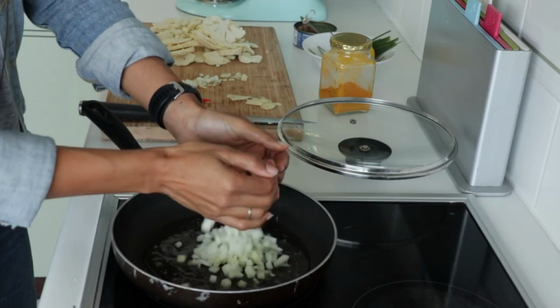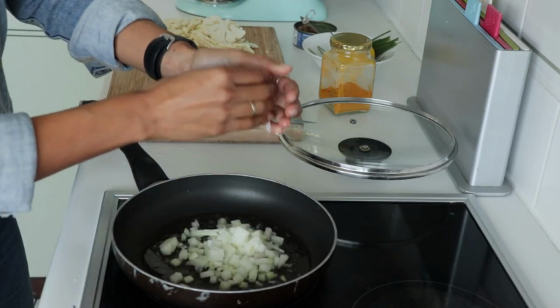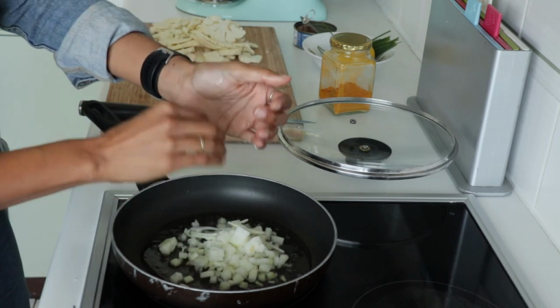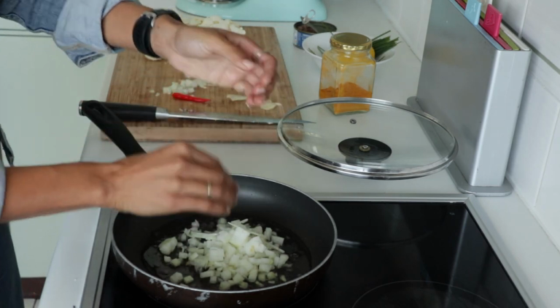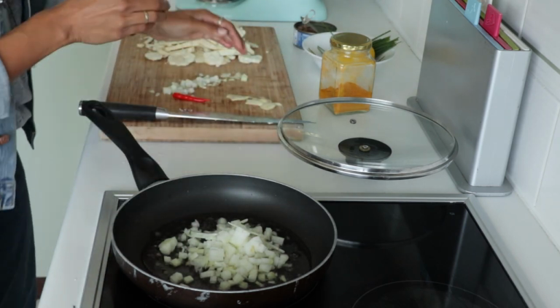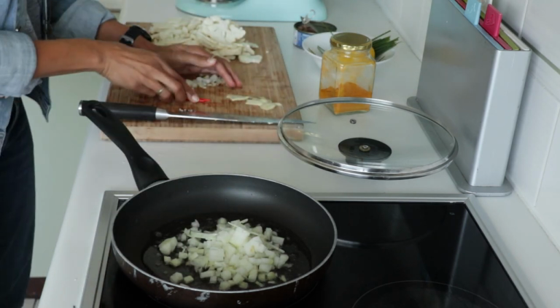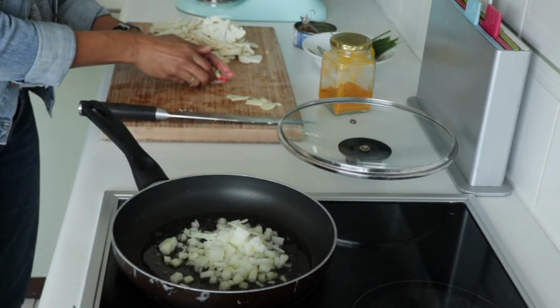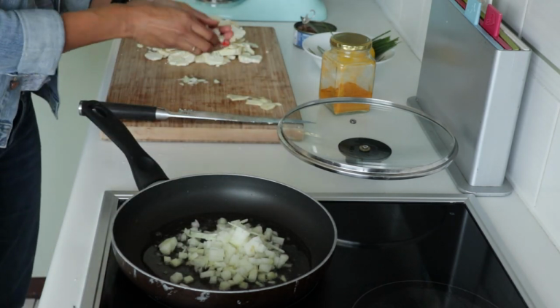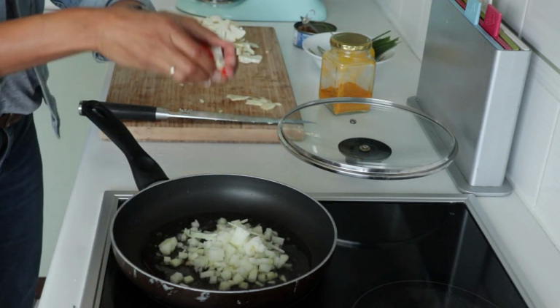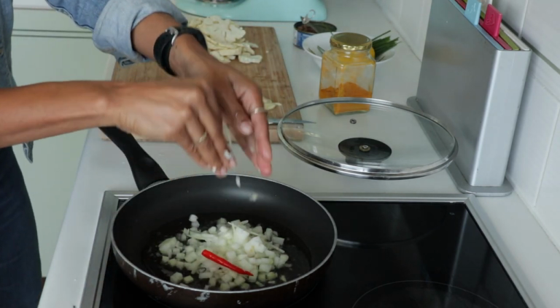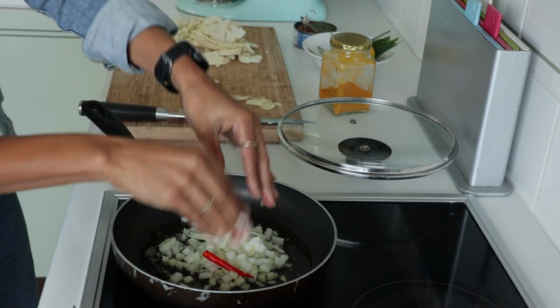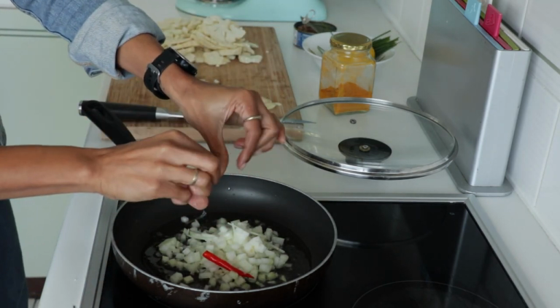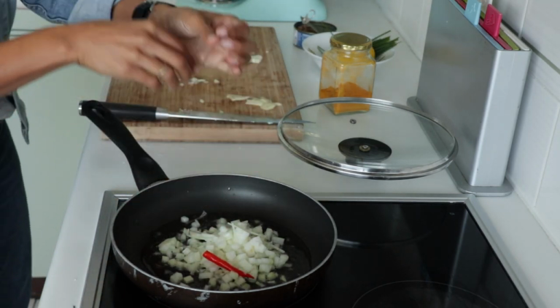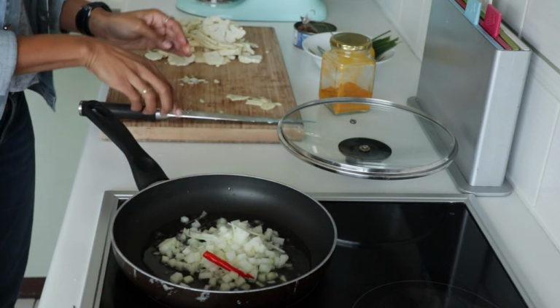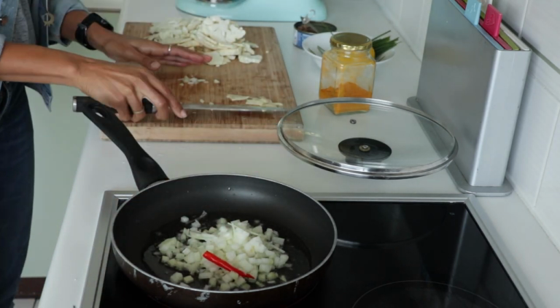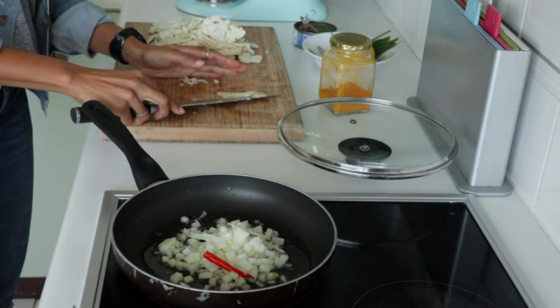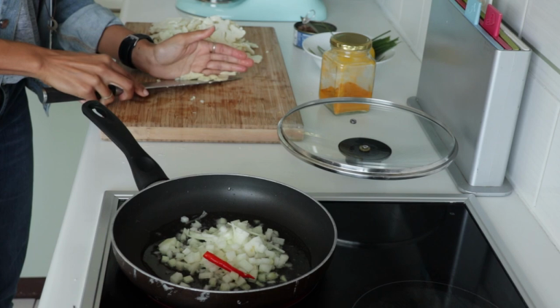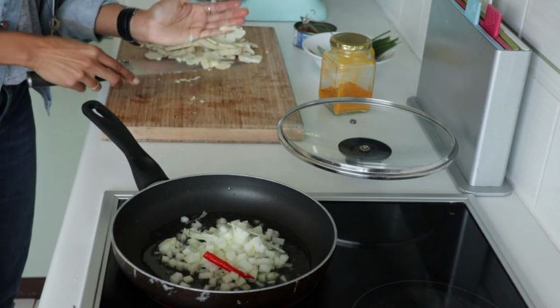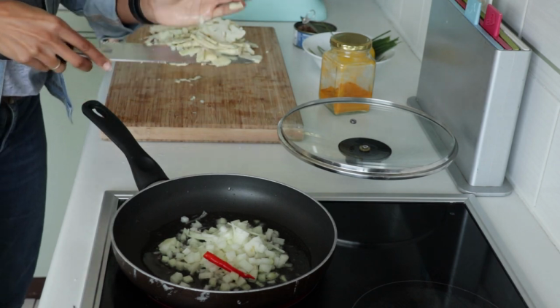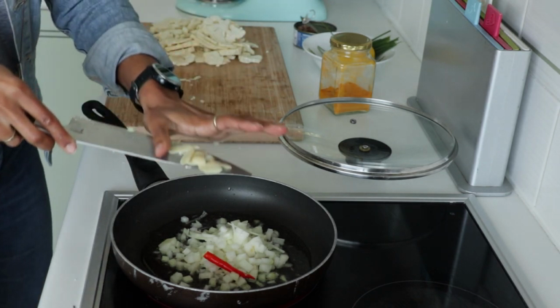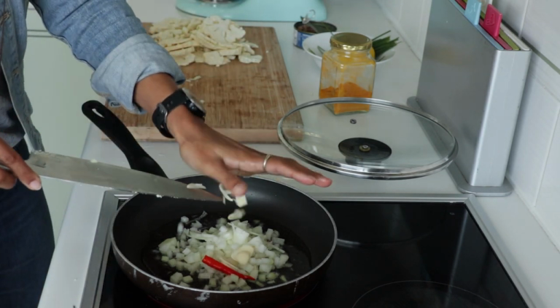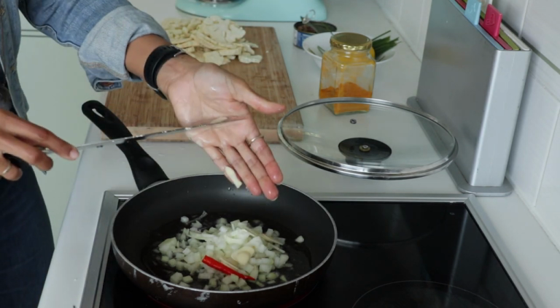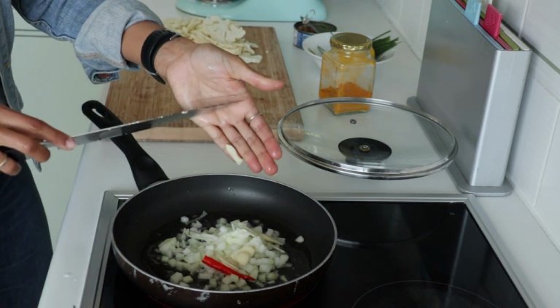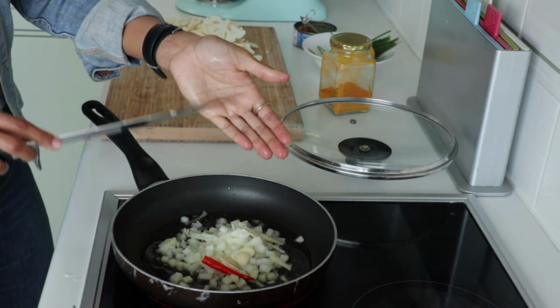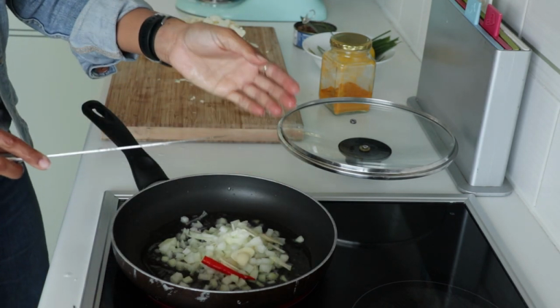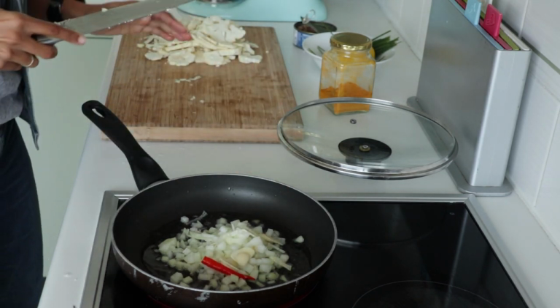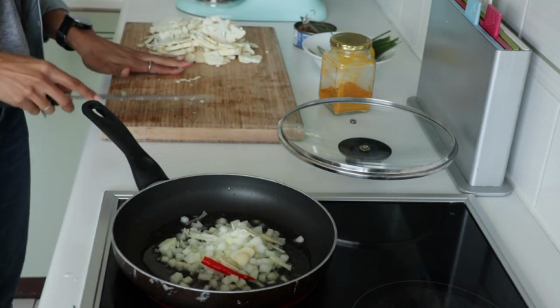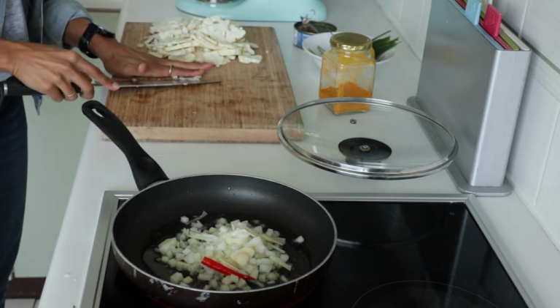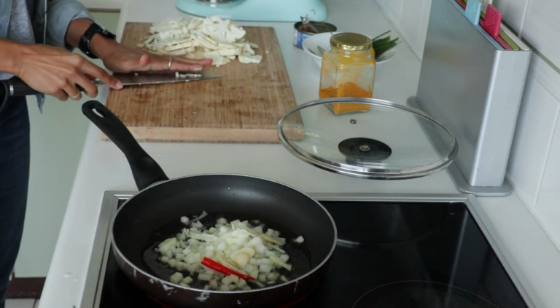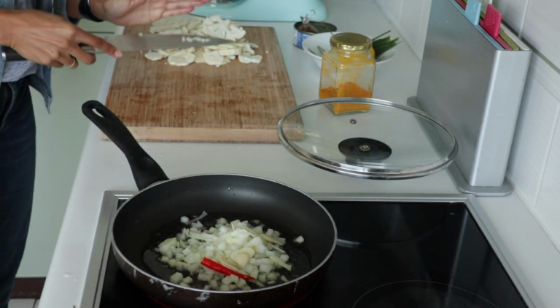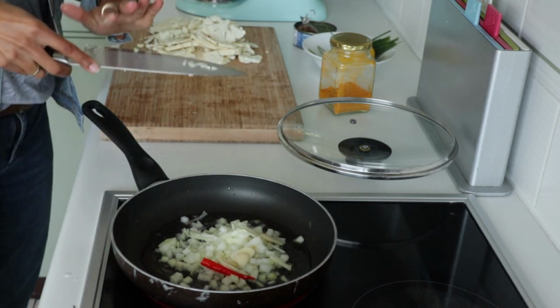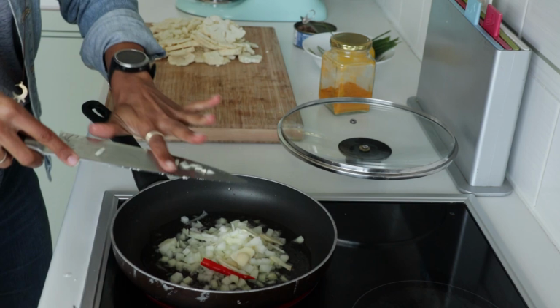Then half a diced onion with a bit of chili and a bit of garlic. This forms the base of our tuna mixture.